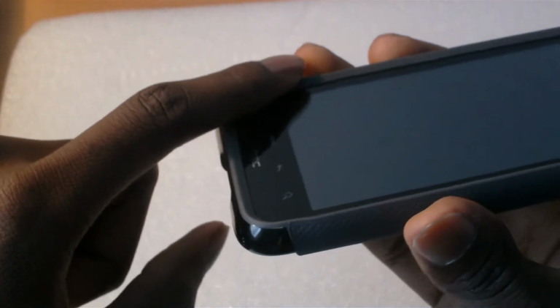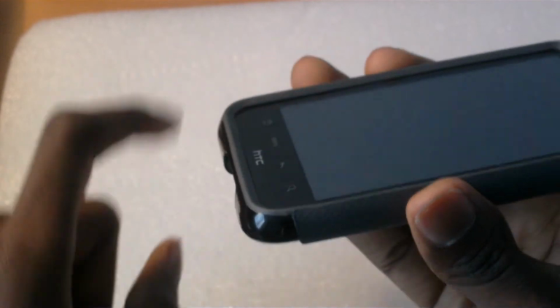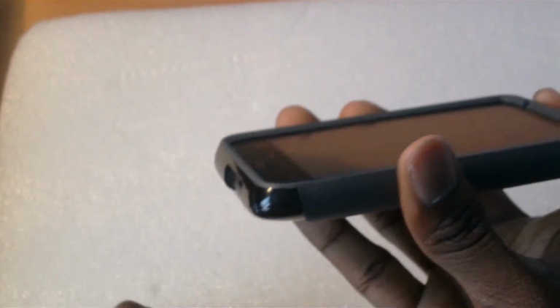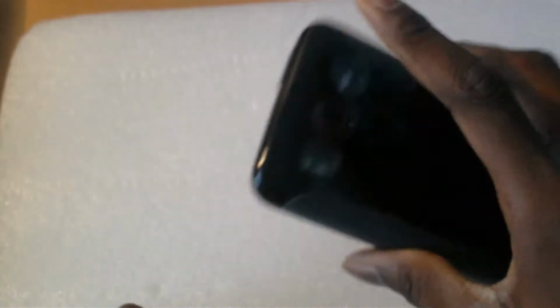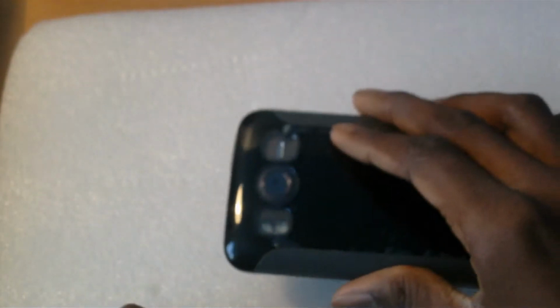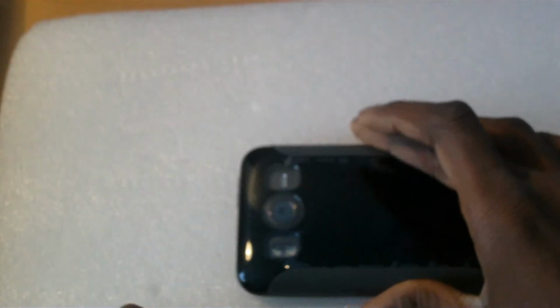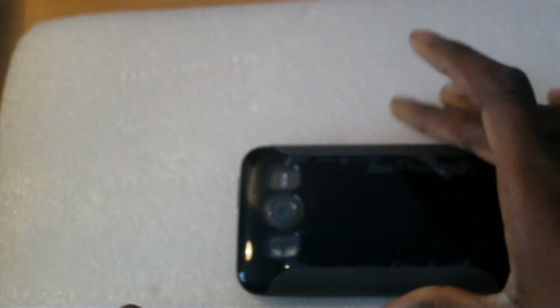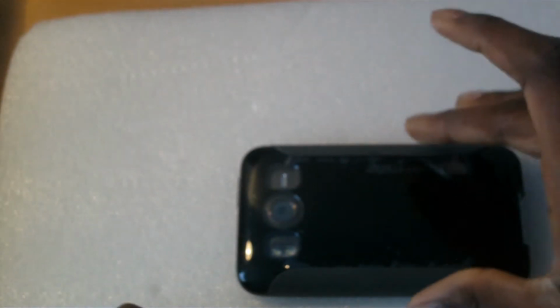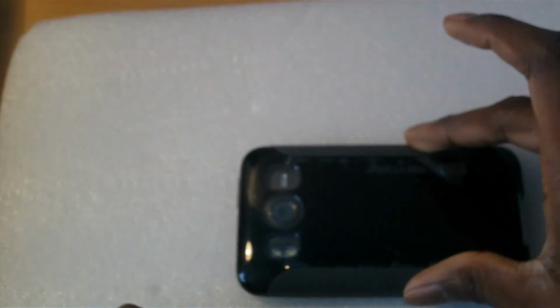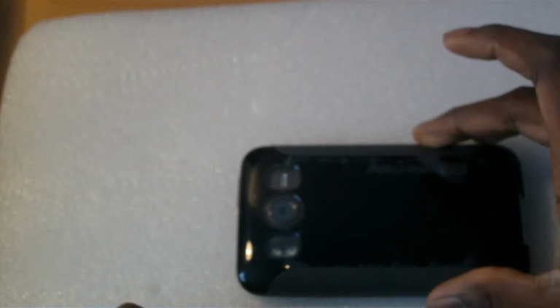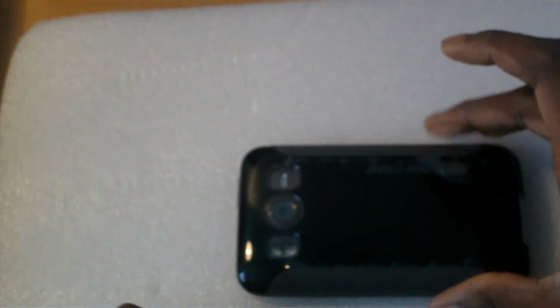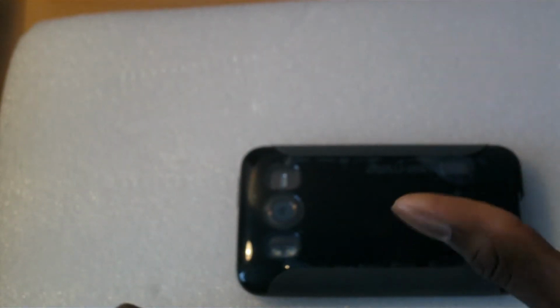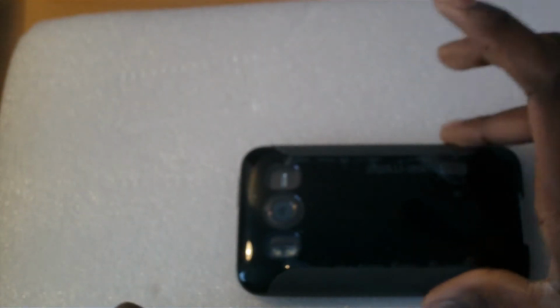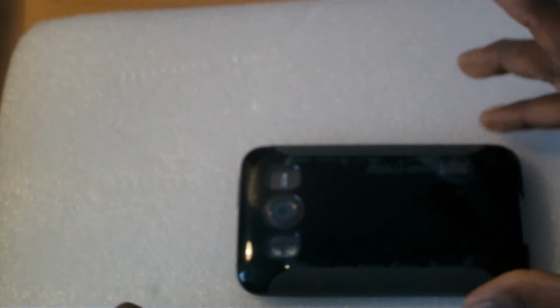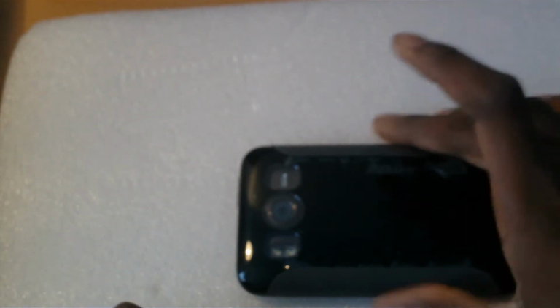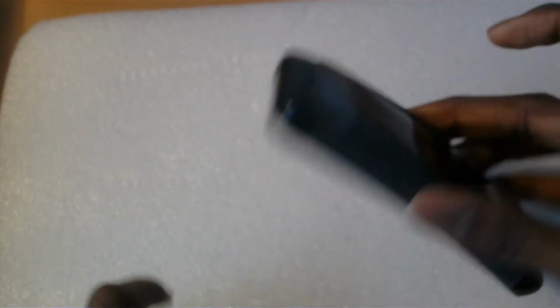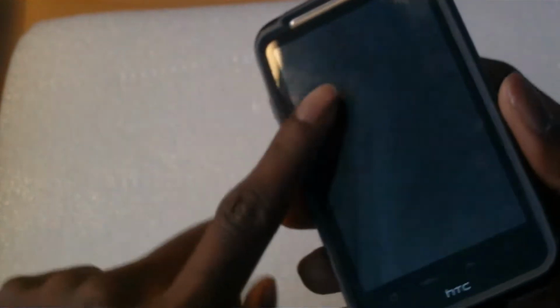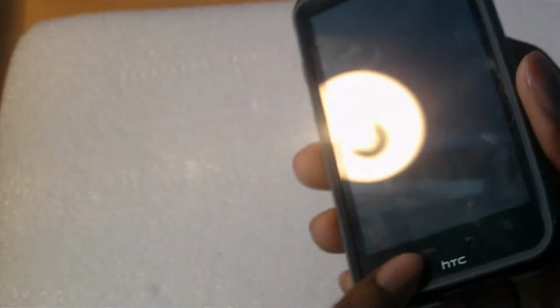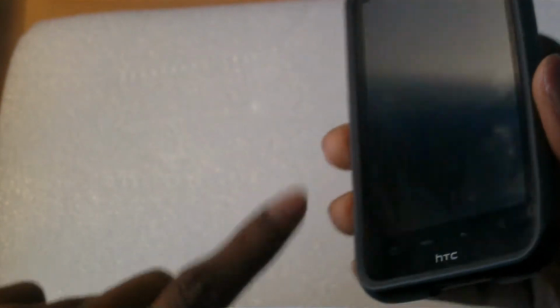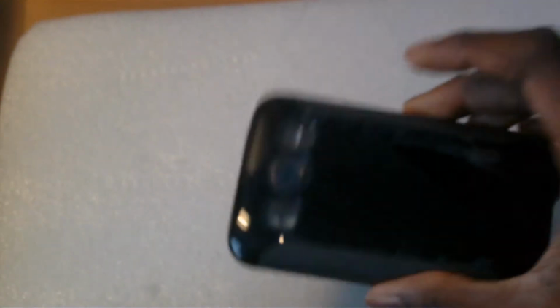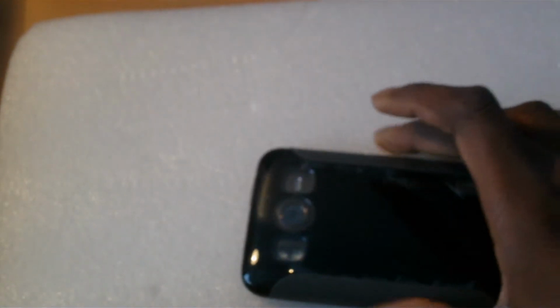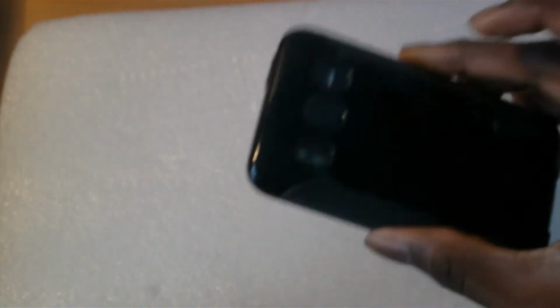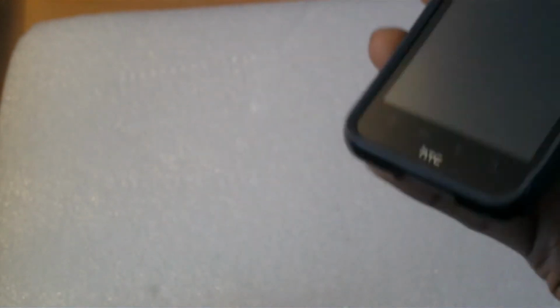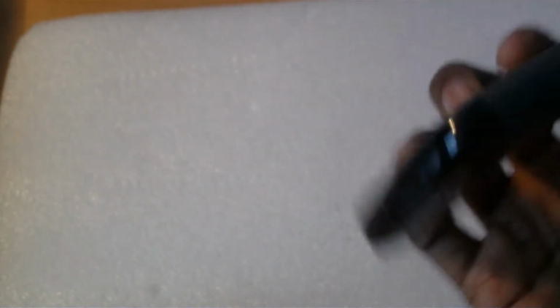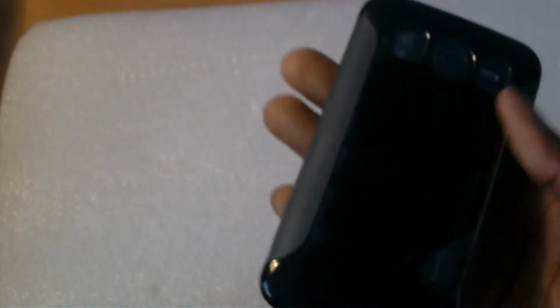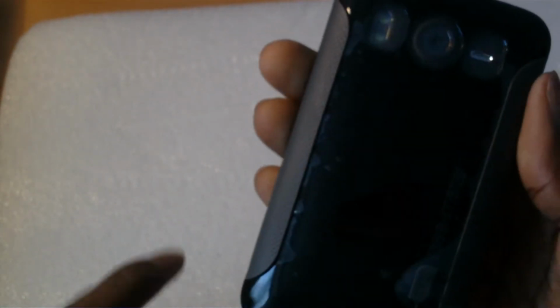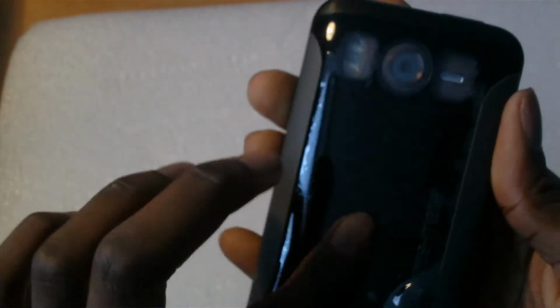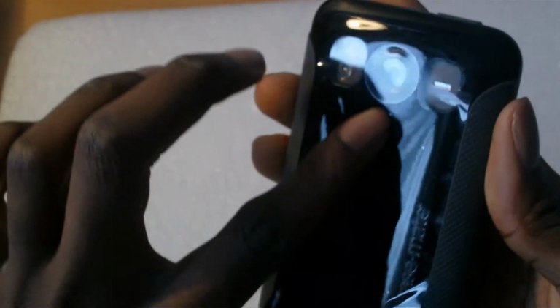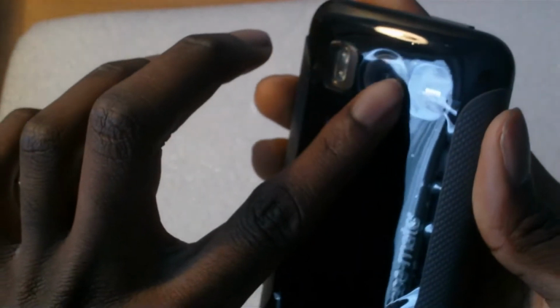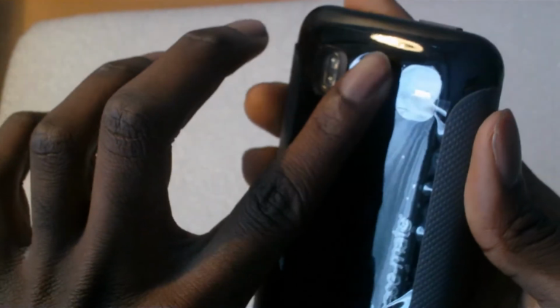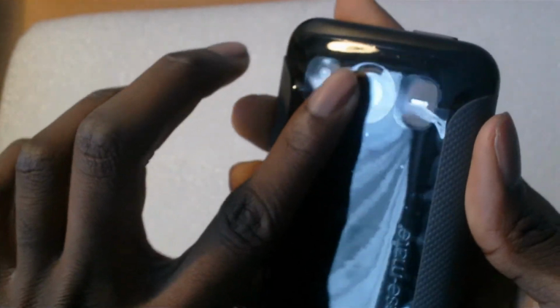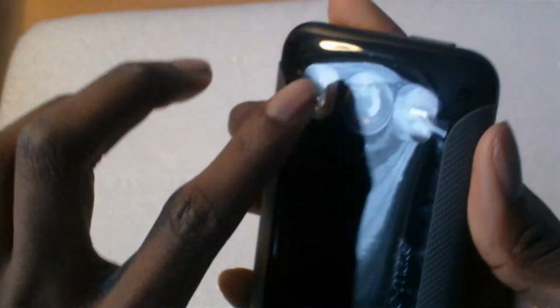You'll notice it's slightly raised, so if you place your phone display-down on a table it doesn't scratch or damage the screen. On the back, the camera is fully protected so you don't have to worry about the lens scratching up.